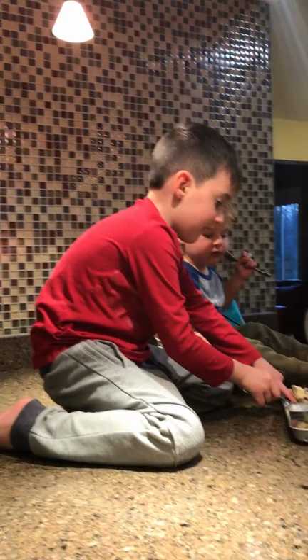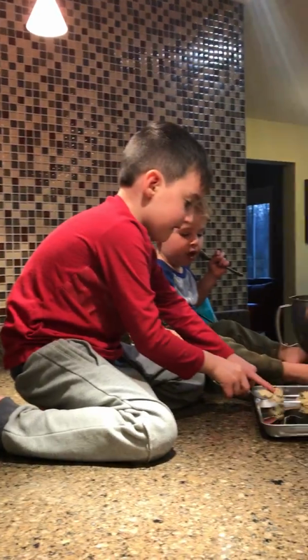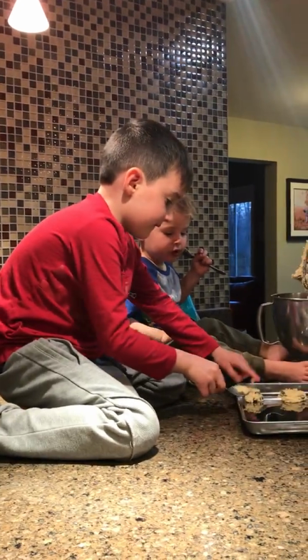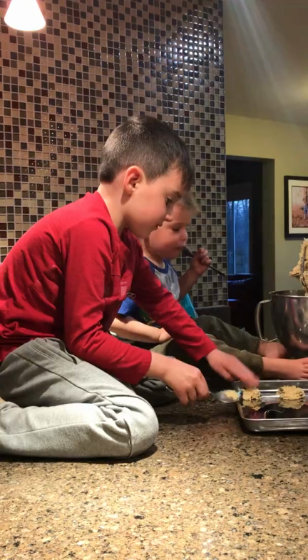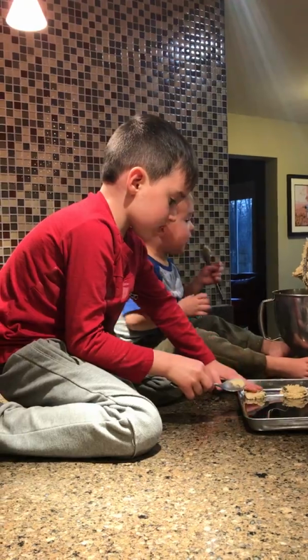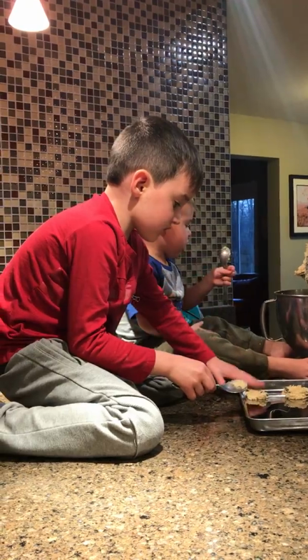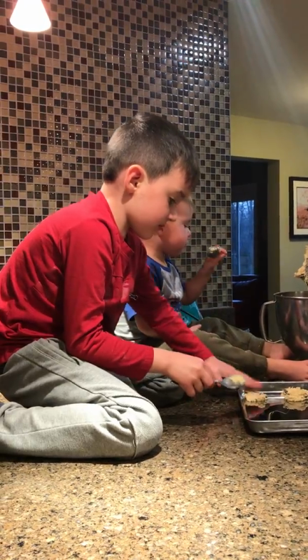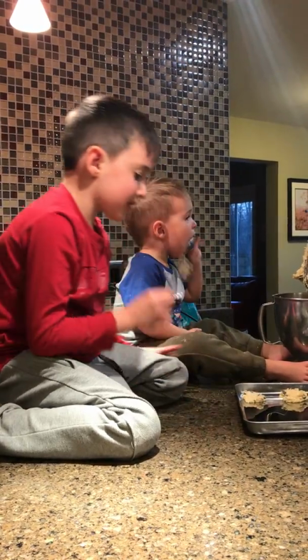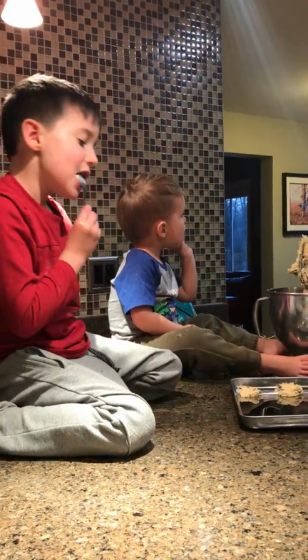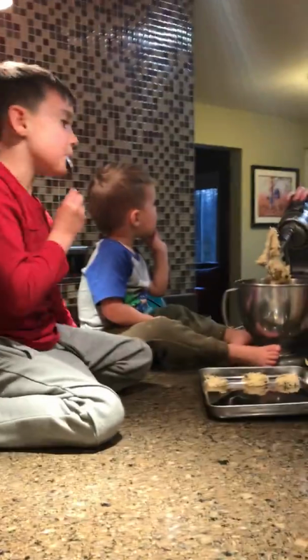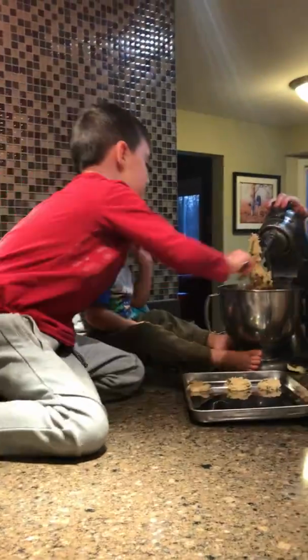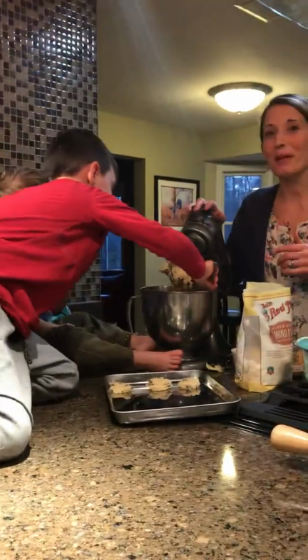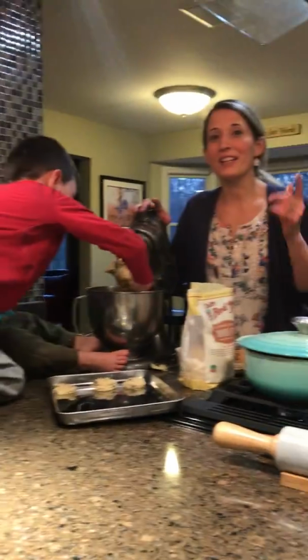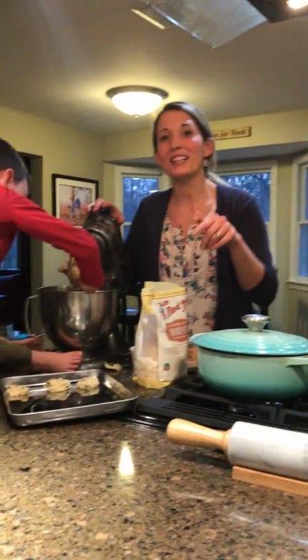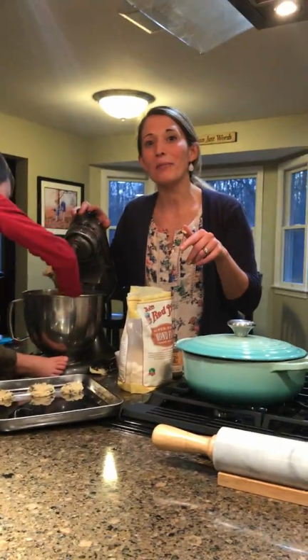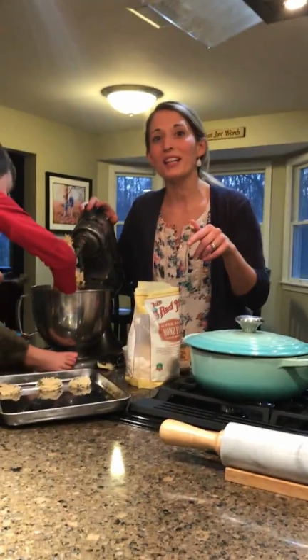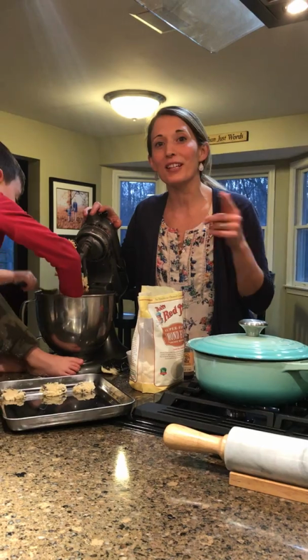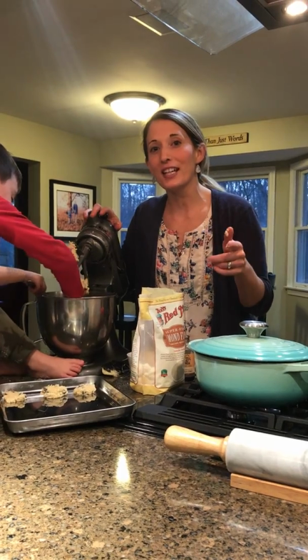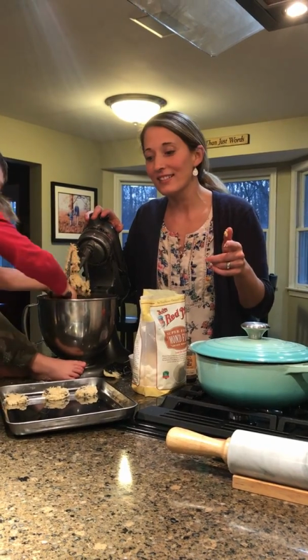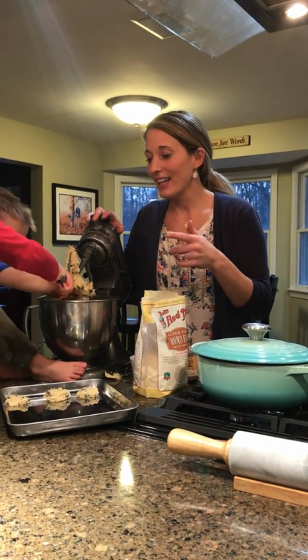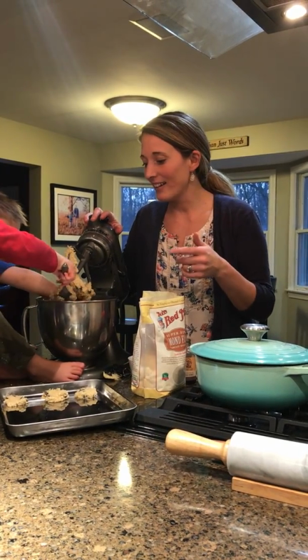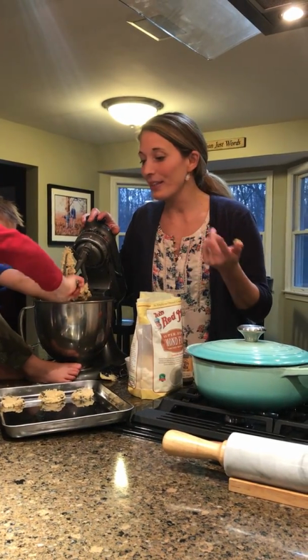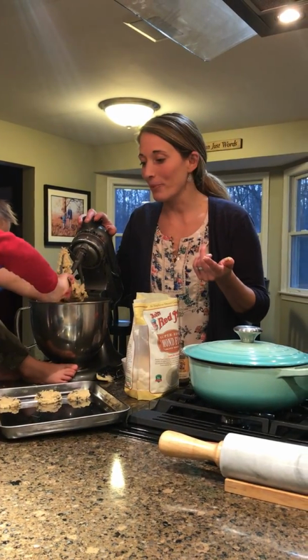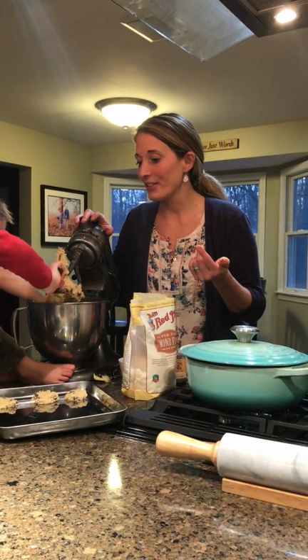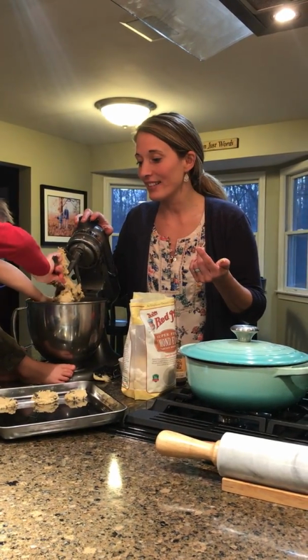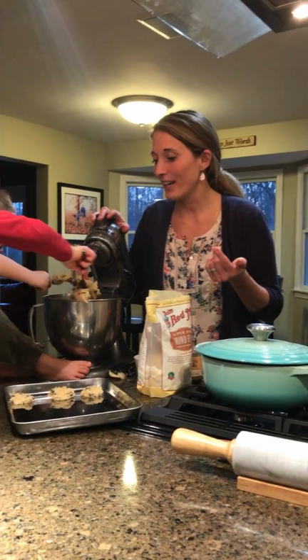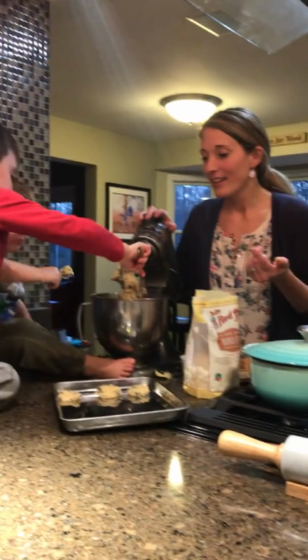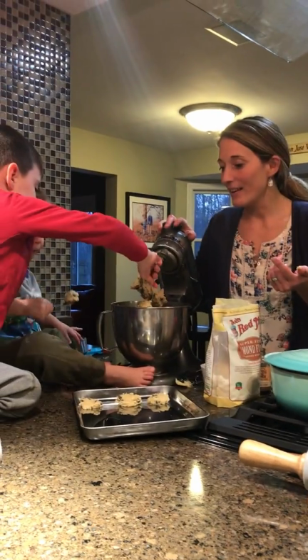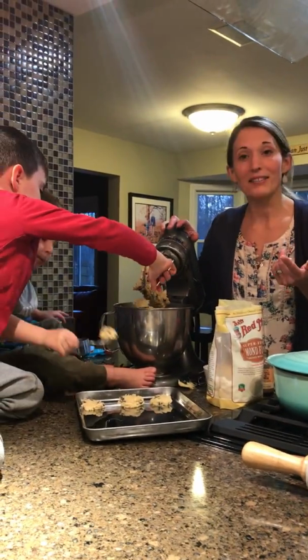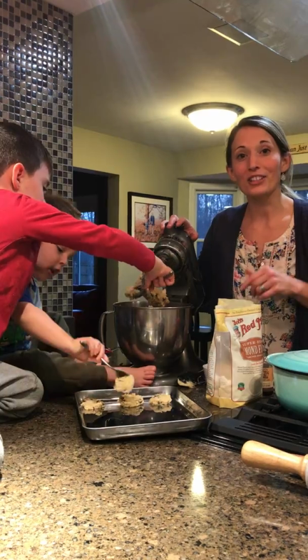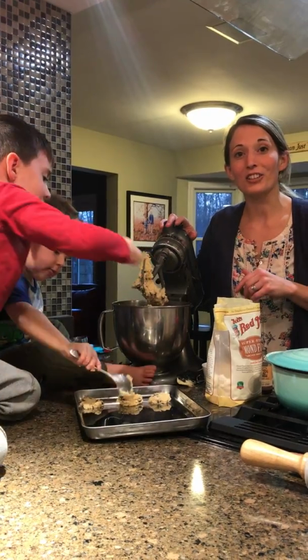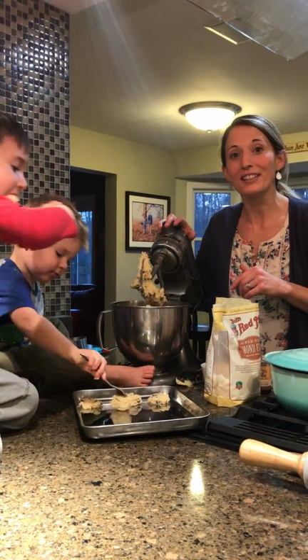I hope you try the recipe. I'm going to link at the bottom of the video the ingredients and the recipe so you guys can try making healthy chocolate chip cookies.